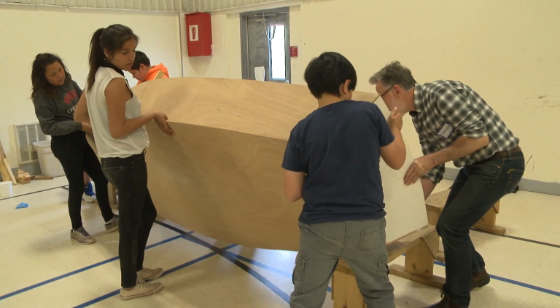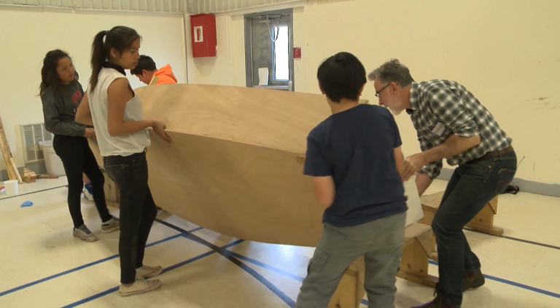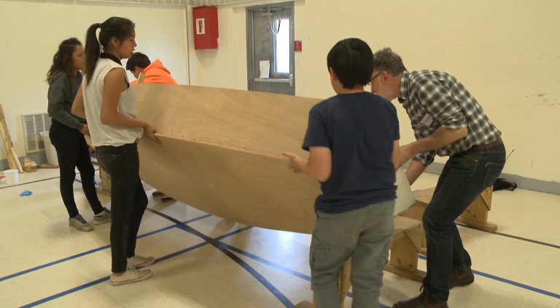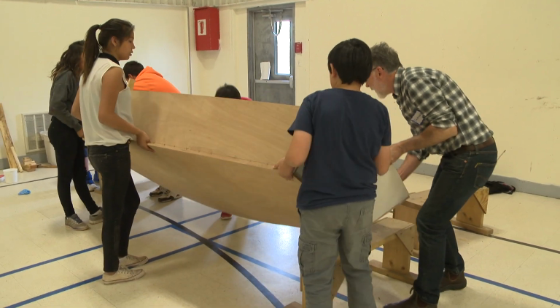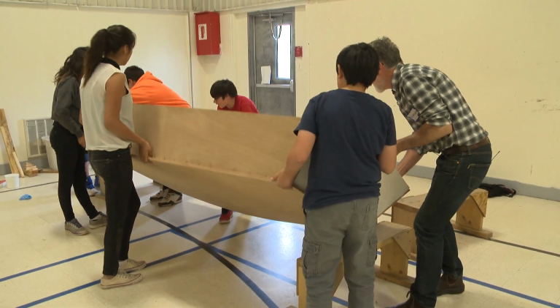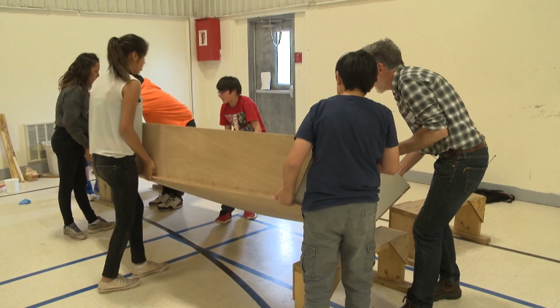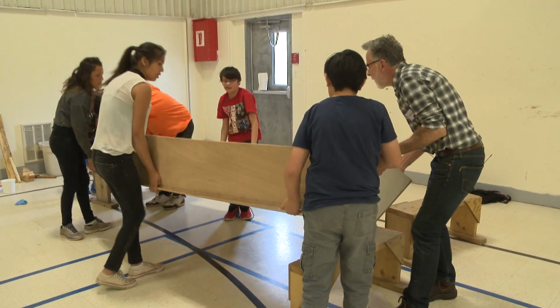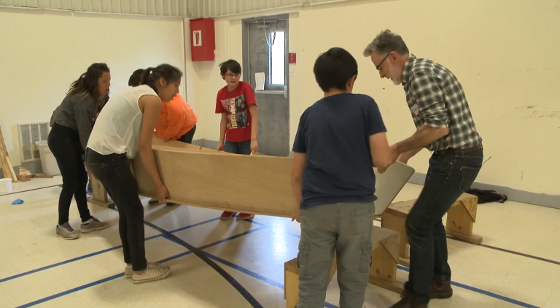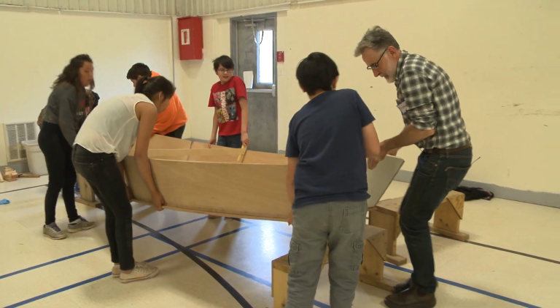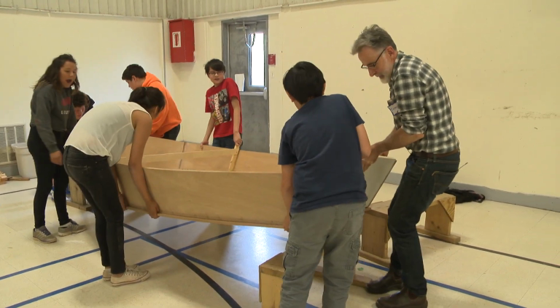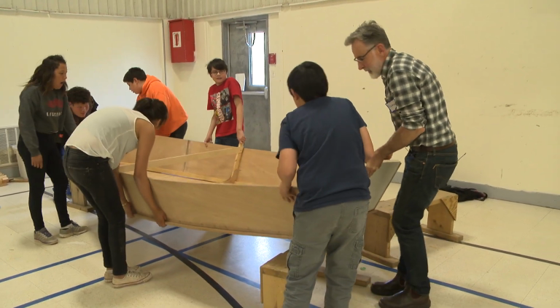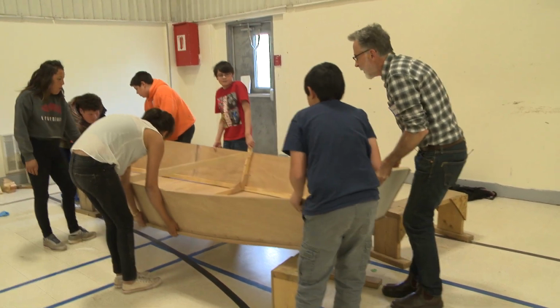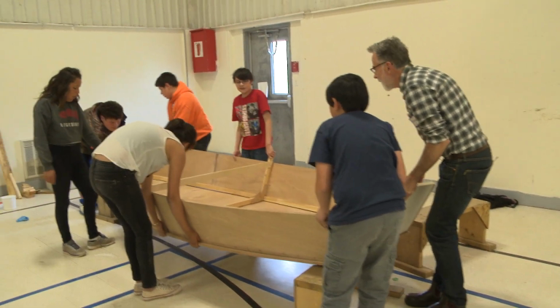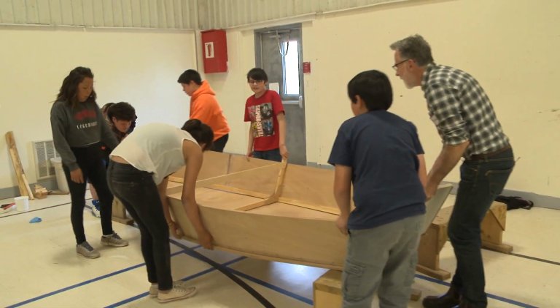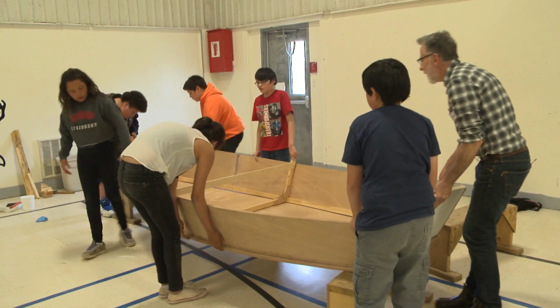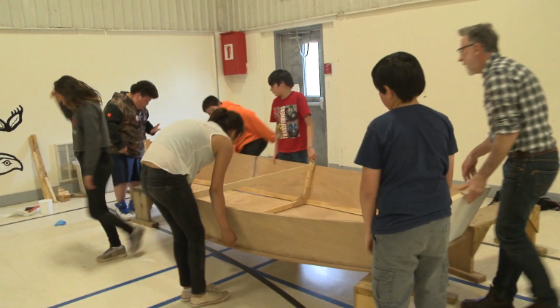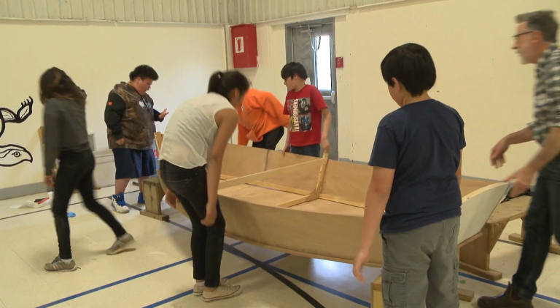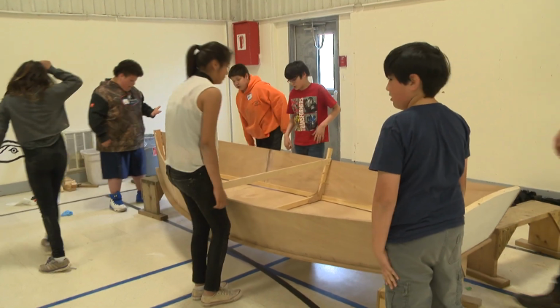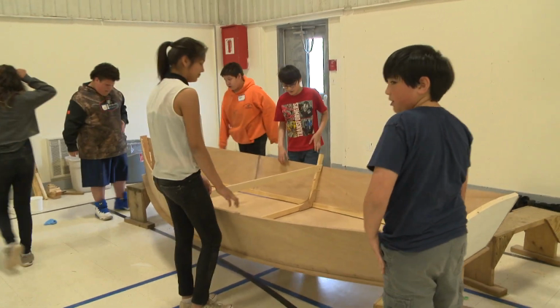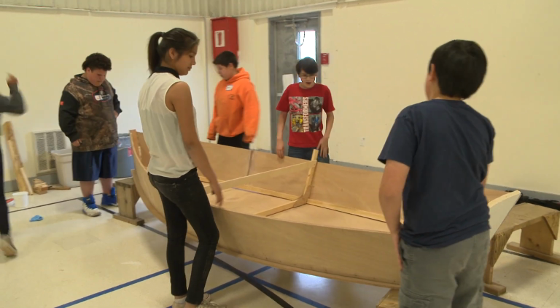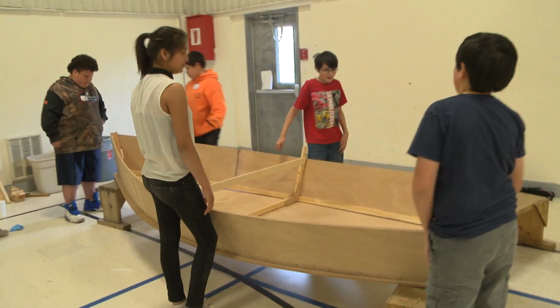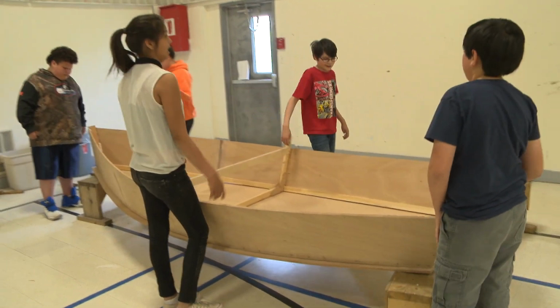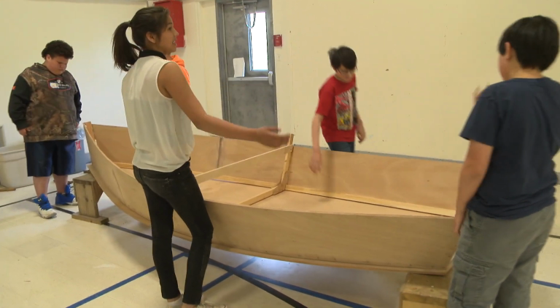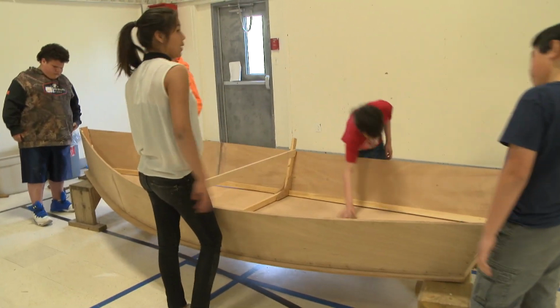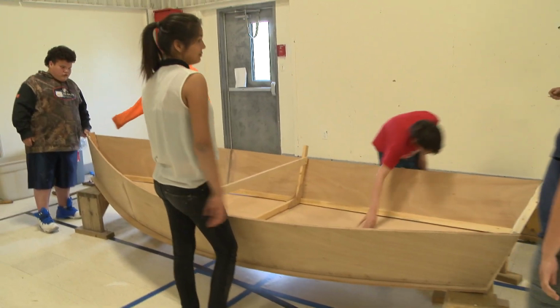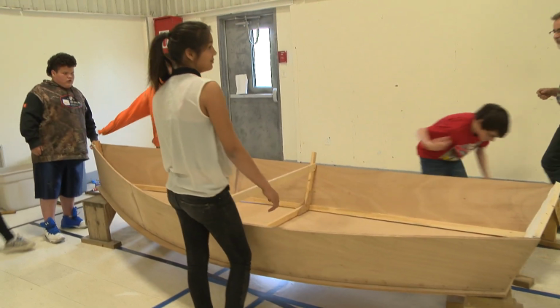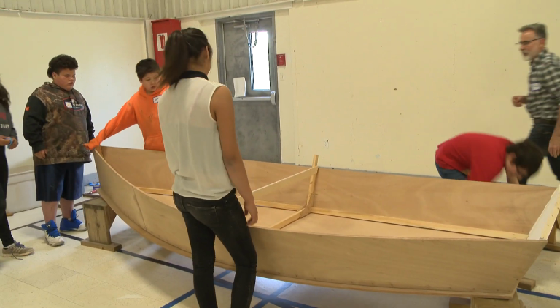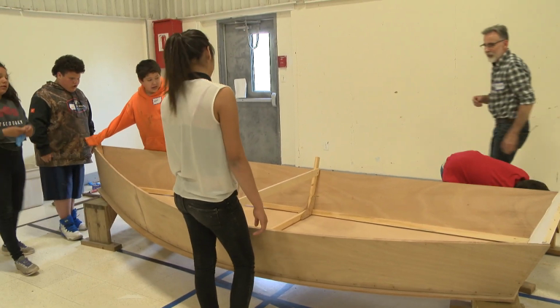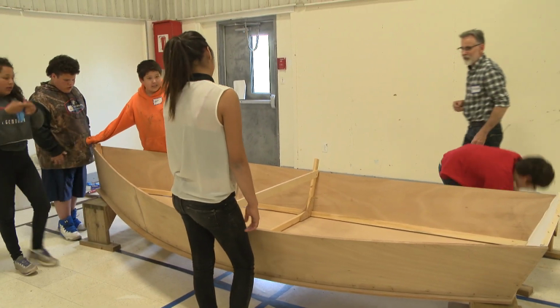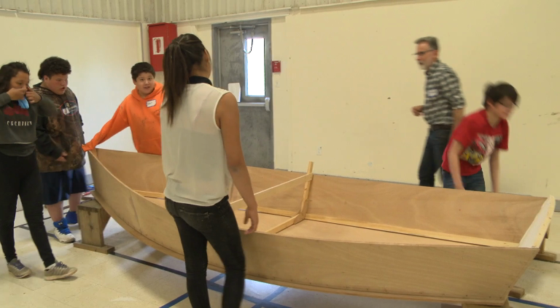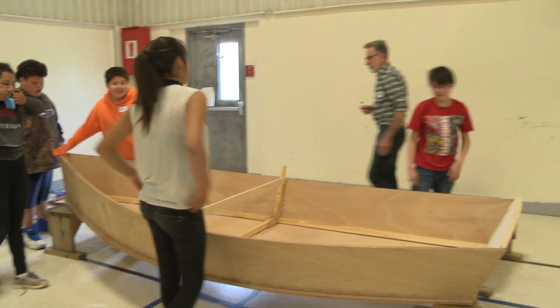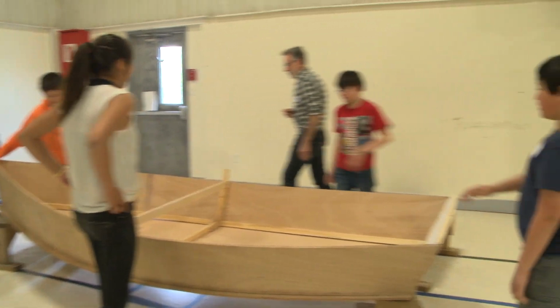Pick it up. It looks like a boat. It is a boat.